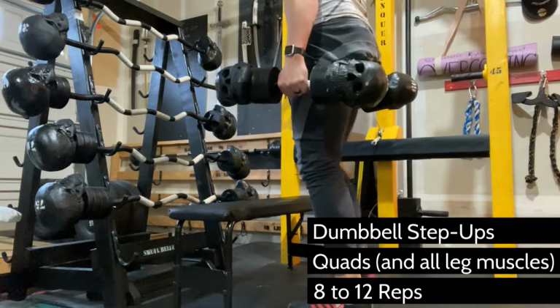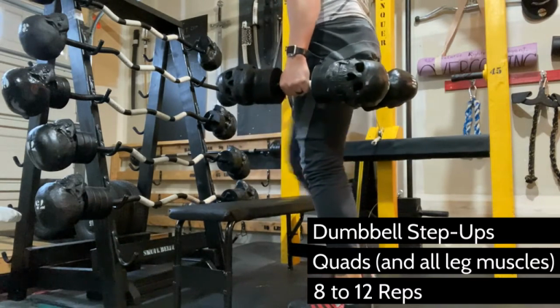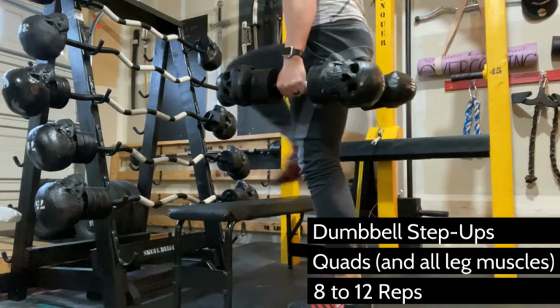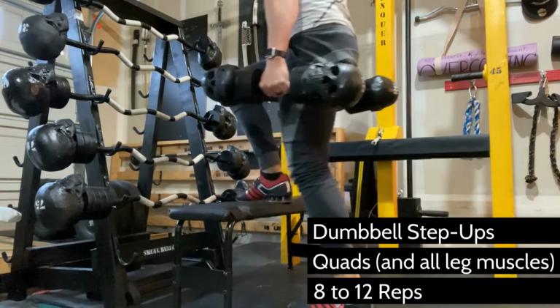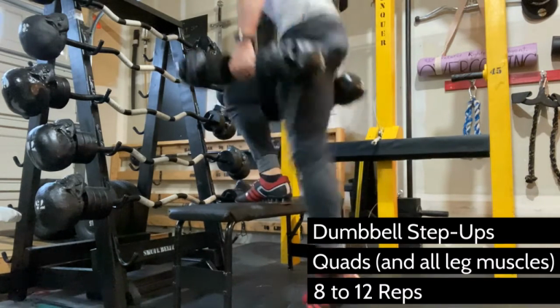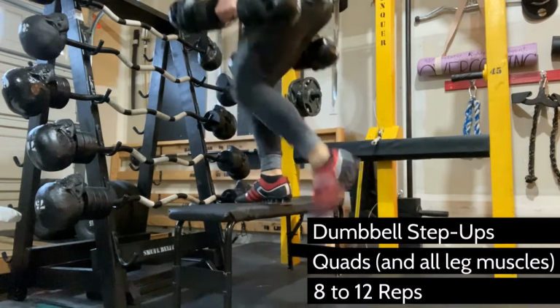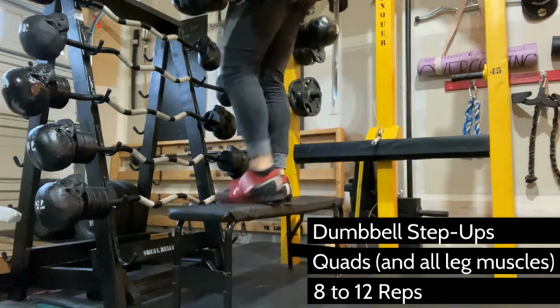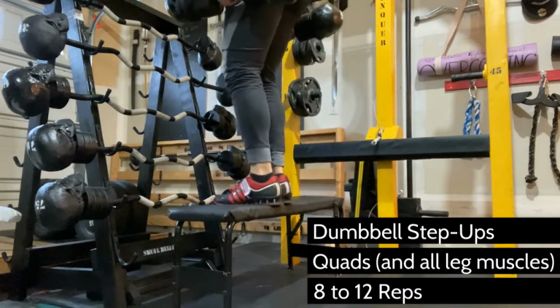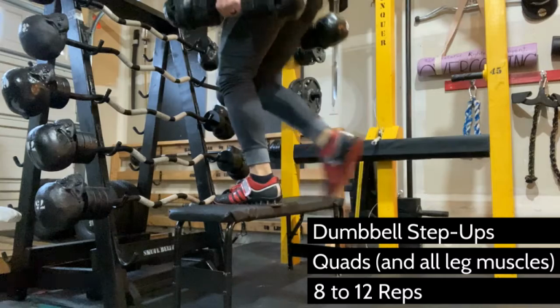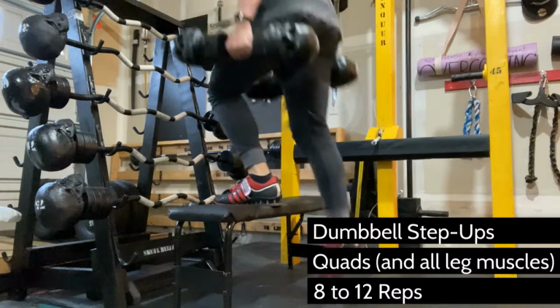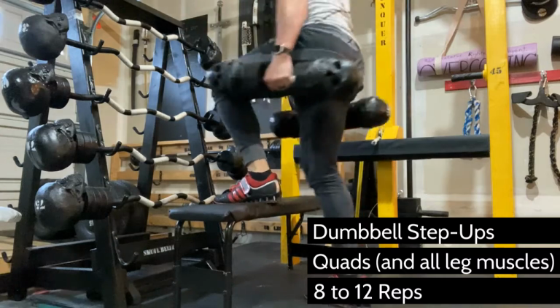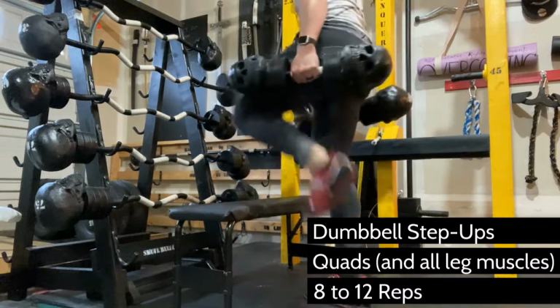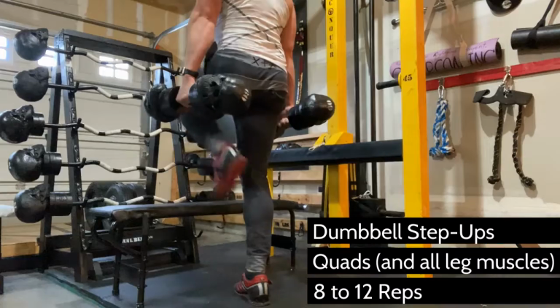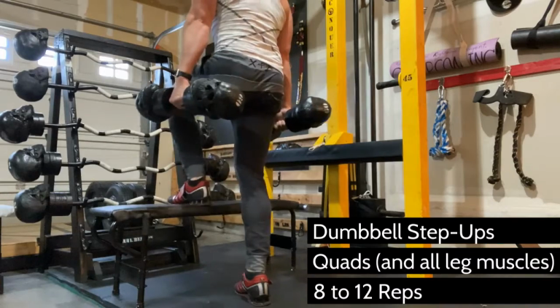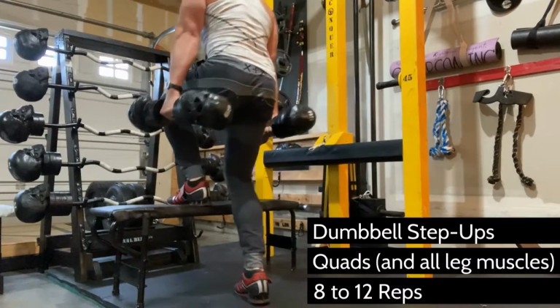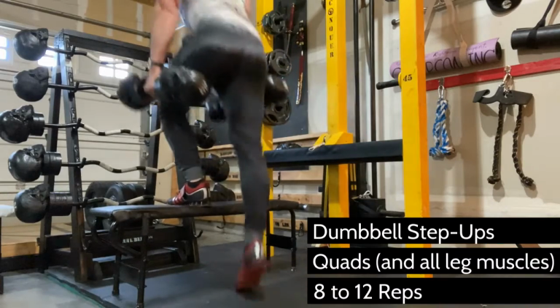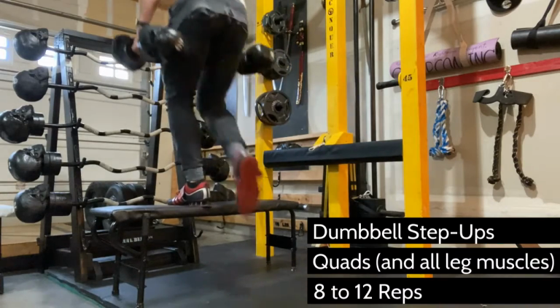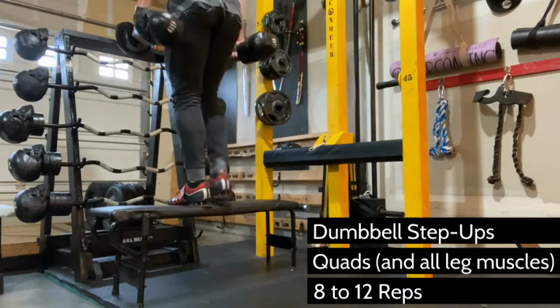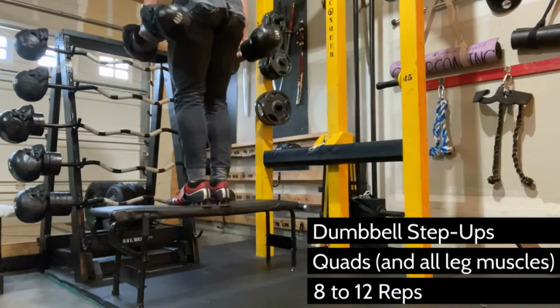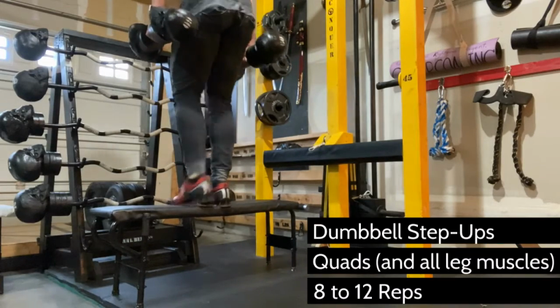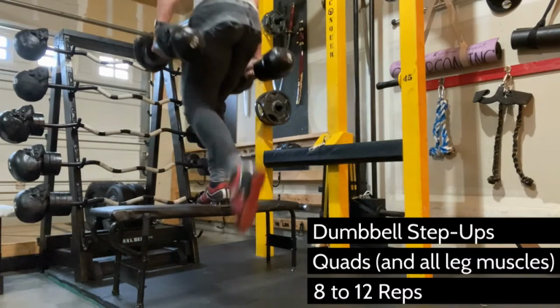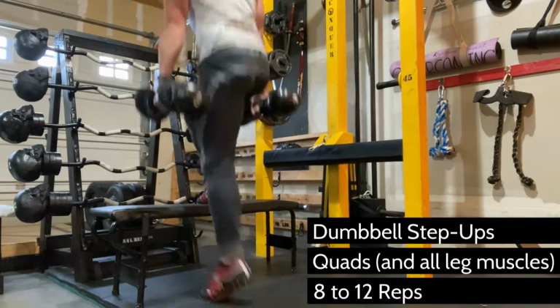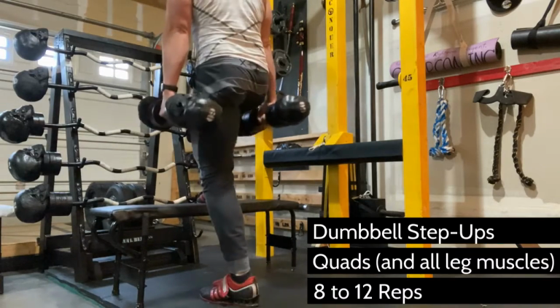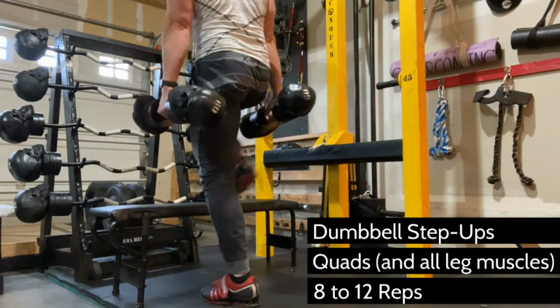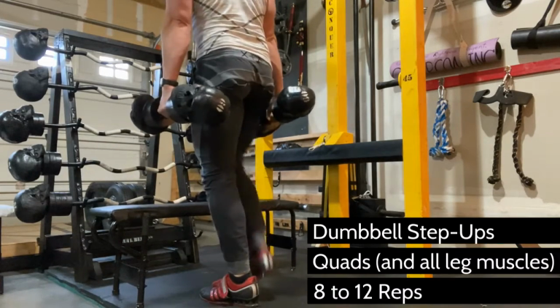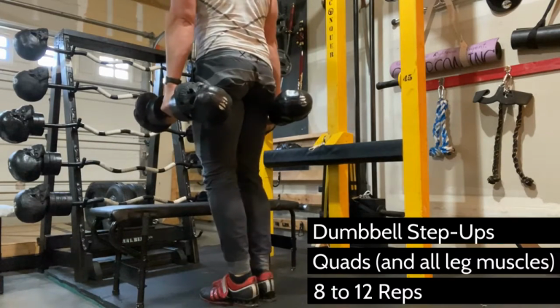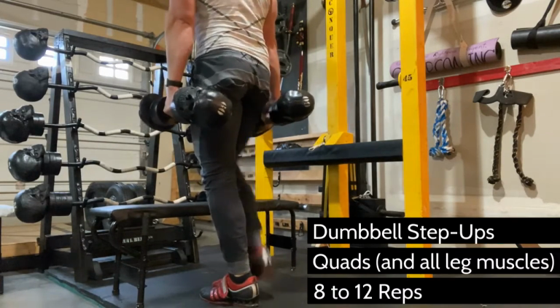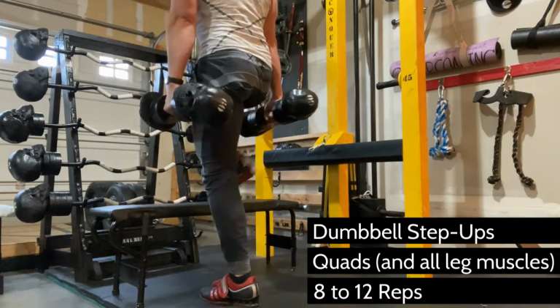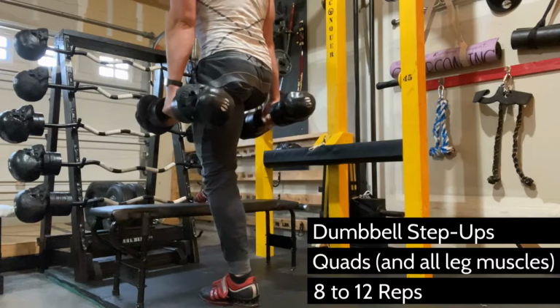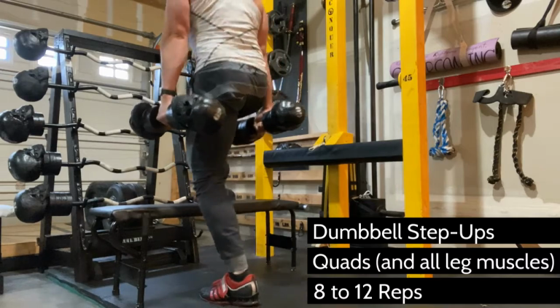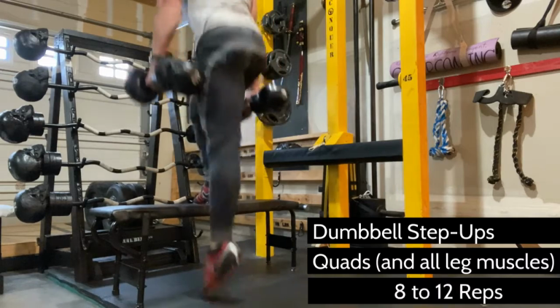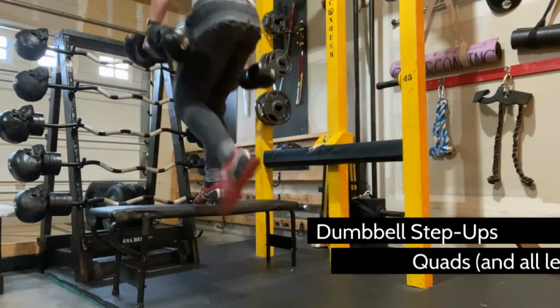Height. The ideal height for the step is just below your kneecap. This will put your femur parallel to the ground as you step, giving you a full range of motion for the quads and for the glutes.